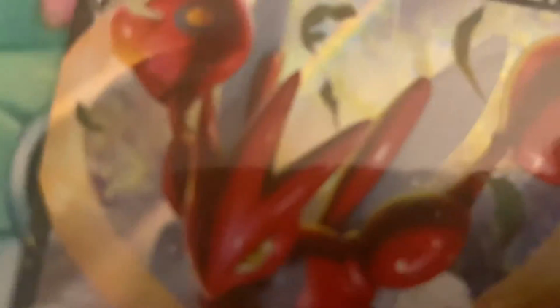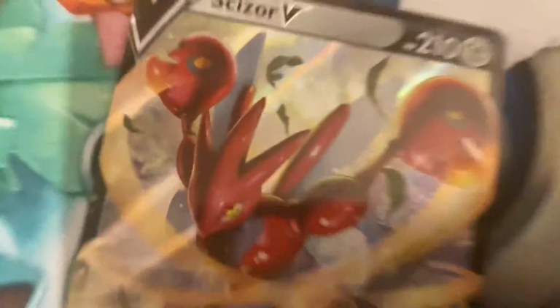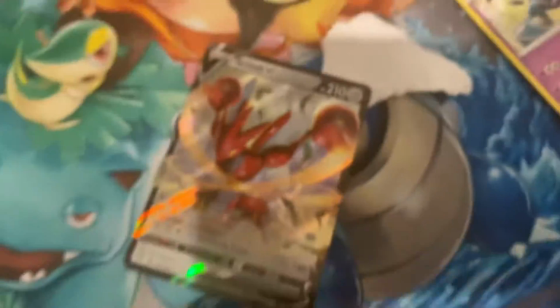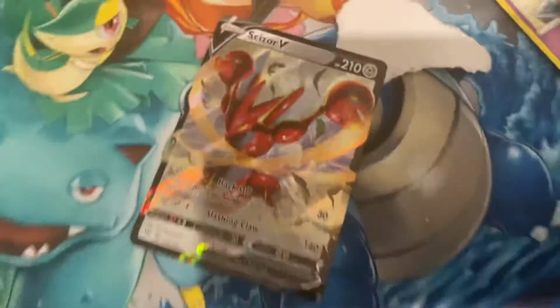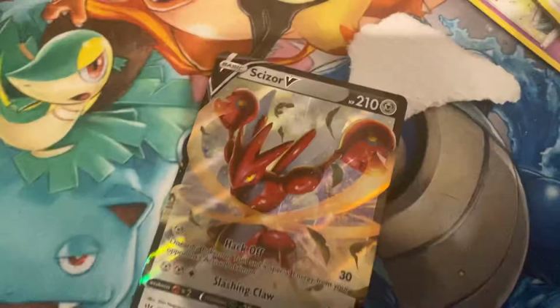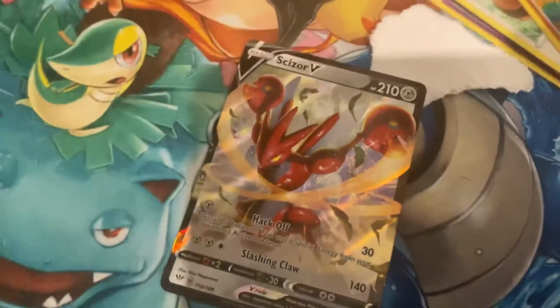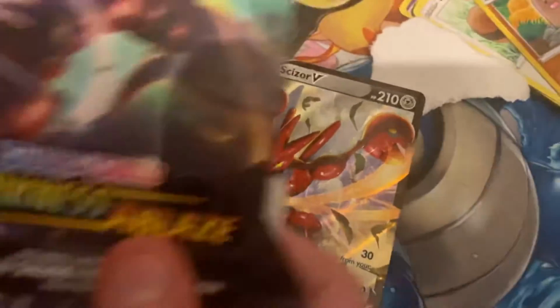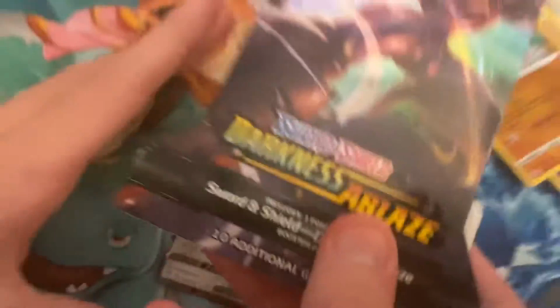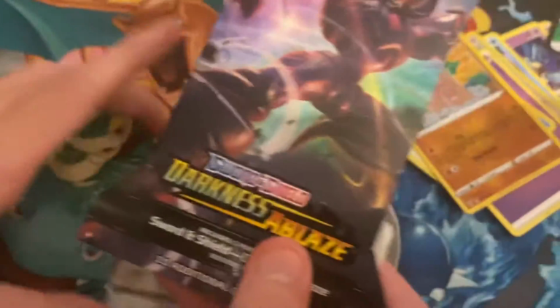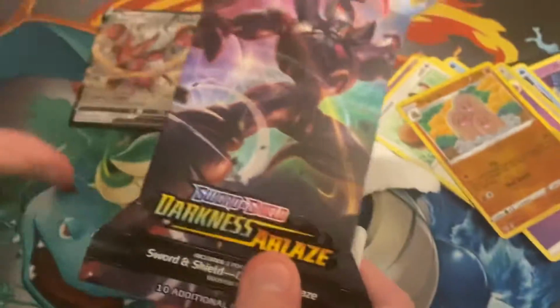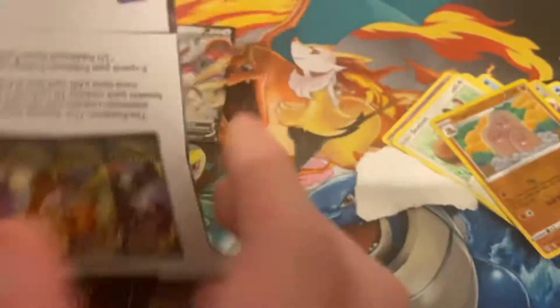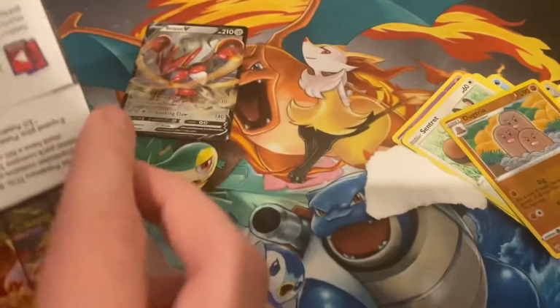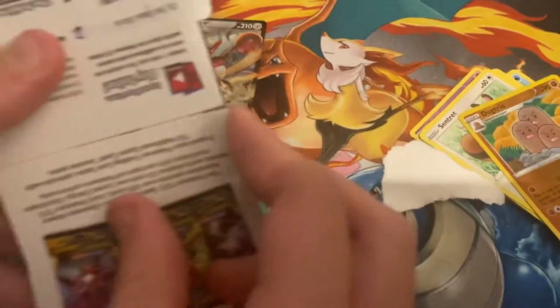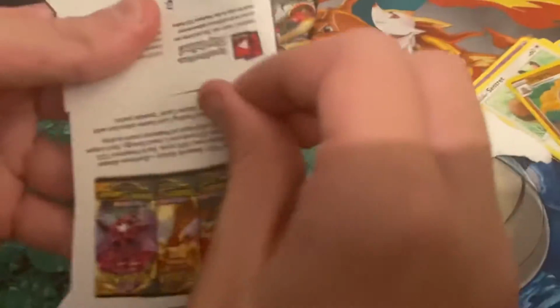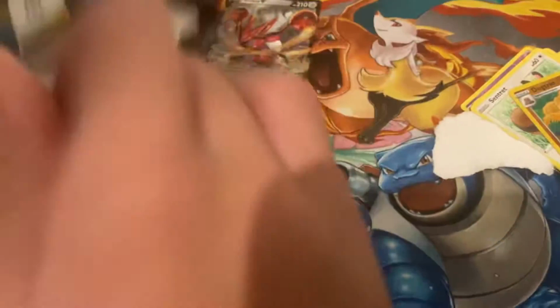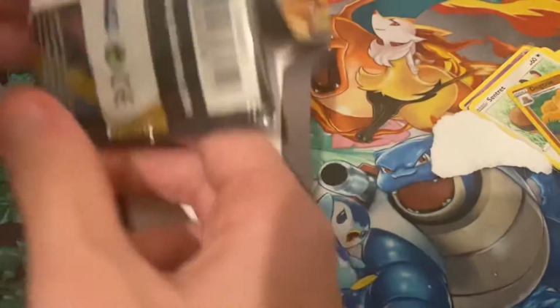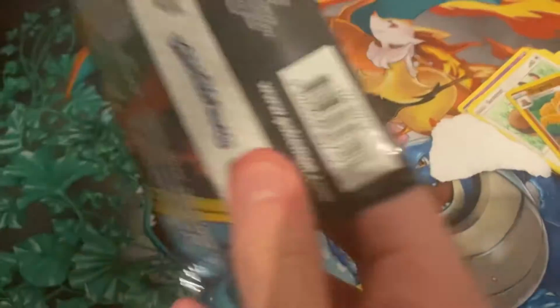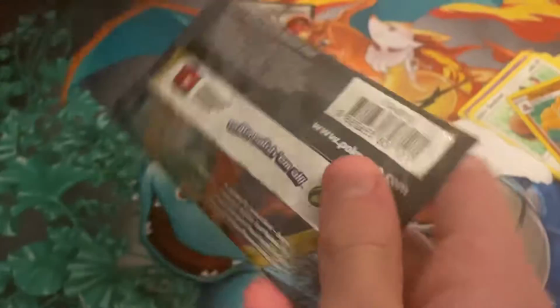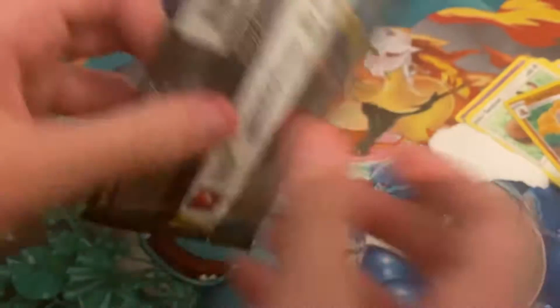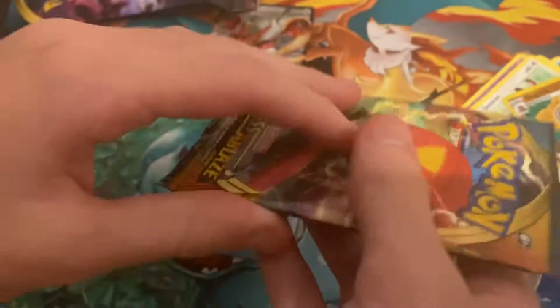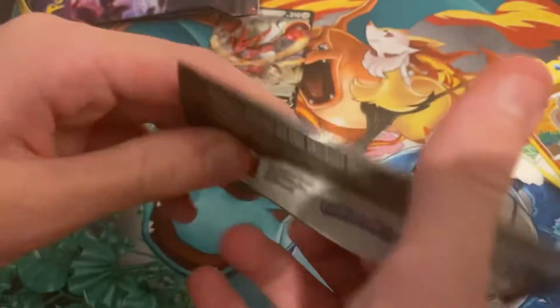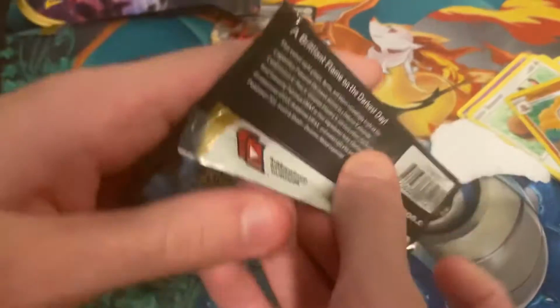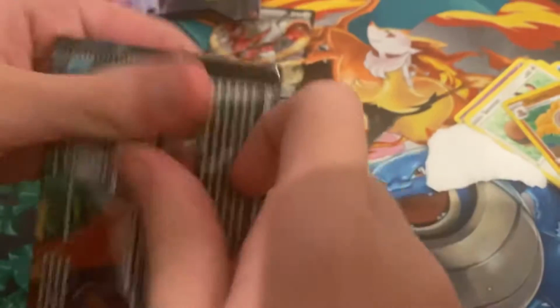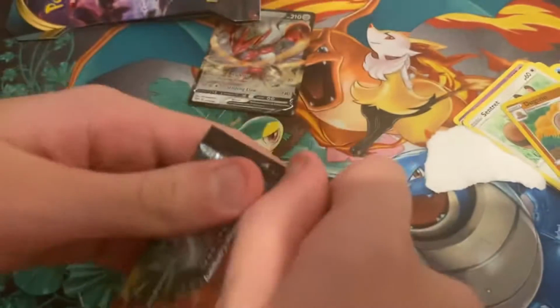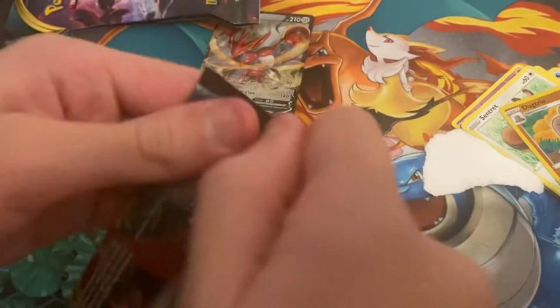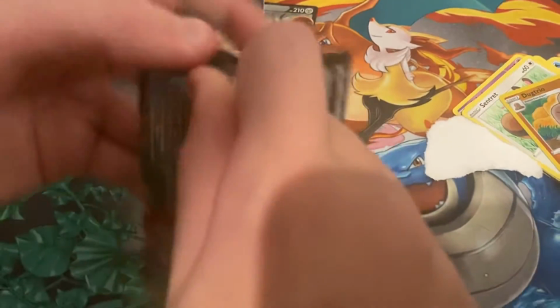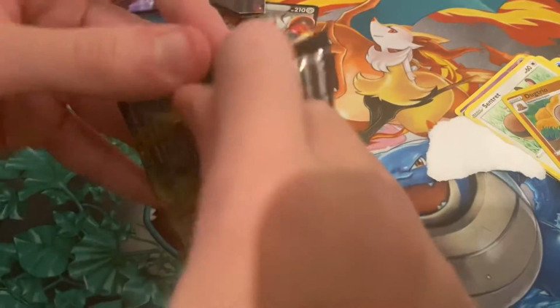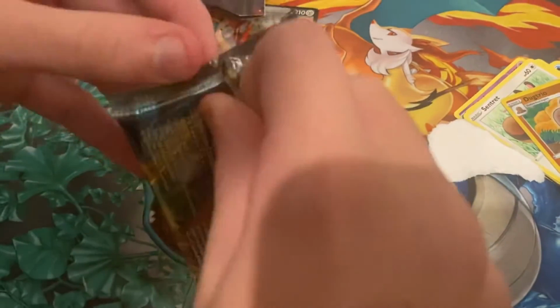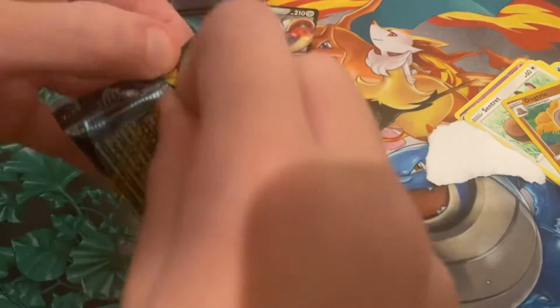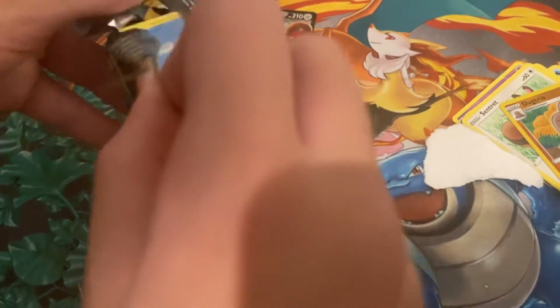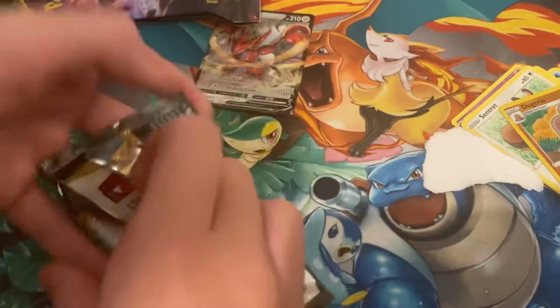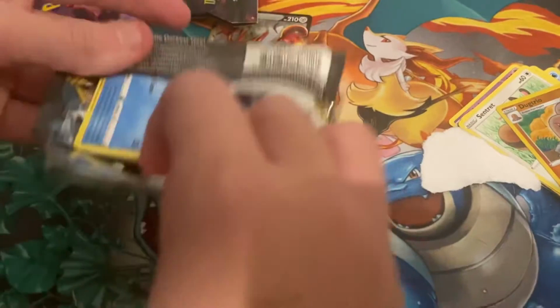And yeah, let's see the final pack. Right now we're 50-50. Let's see if this final pack could either give us a green code card or a white code card — at least one holo, so at least get something better.